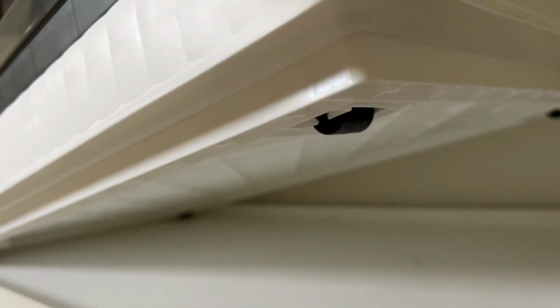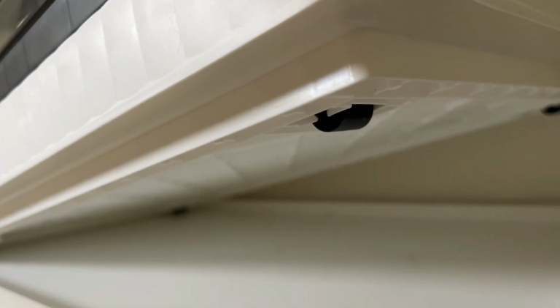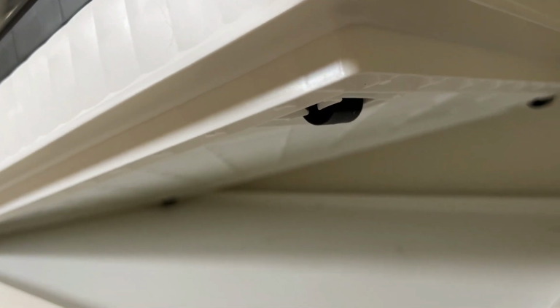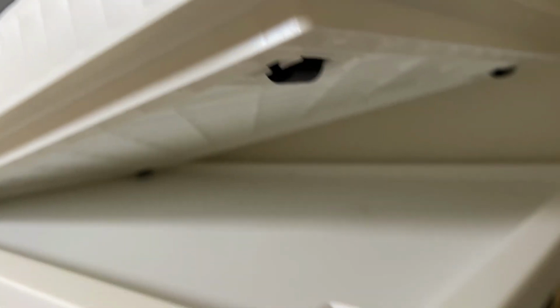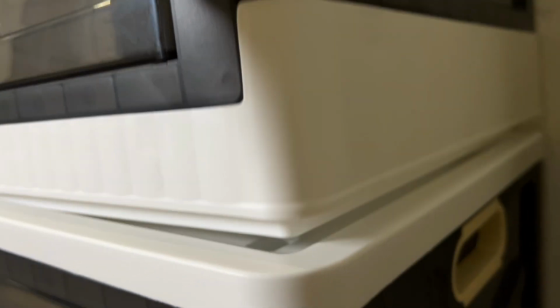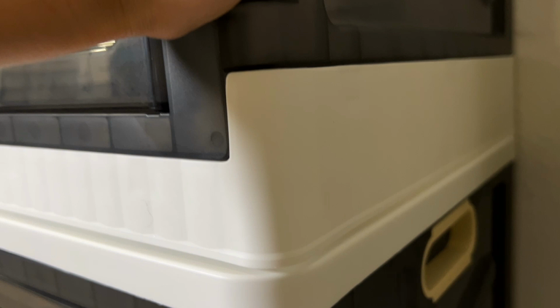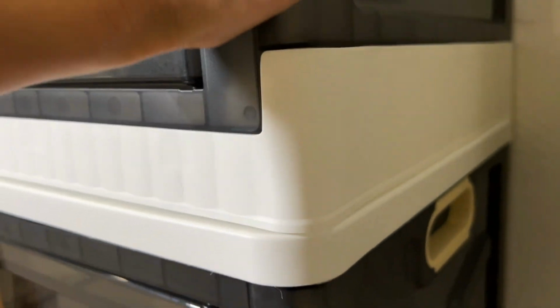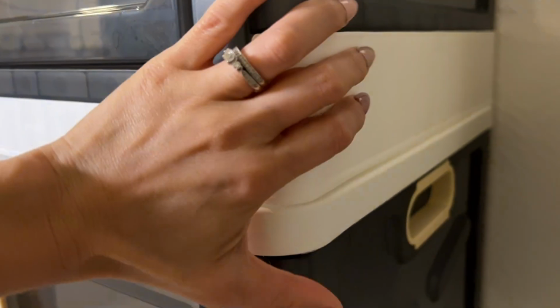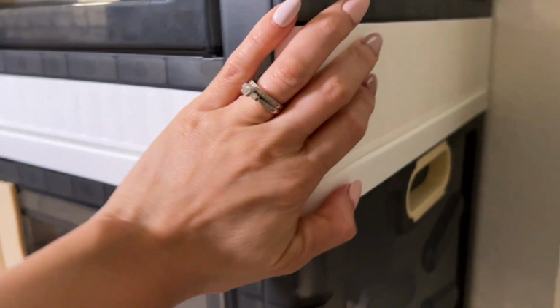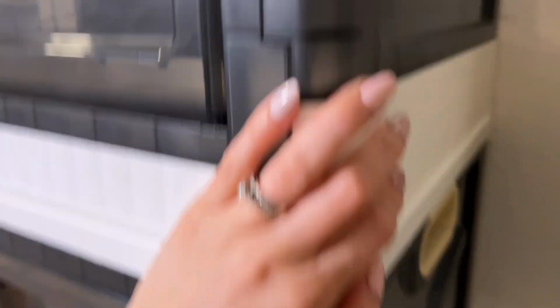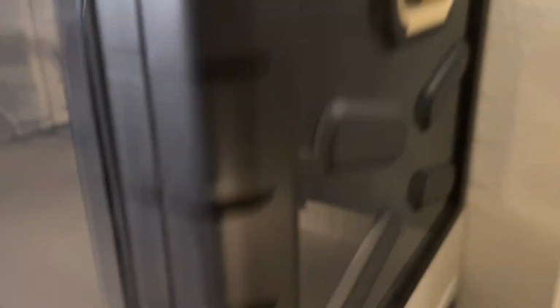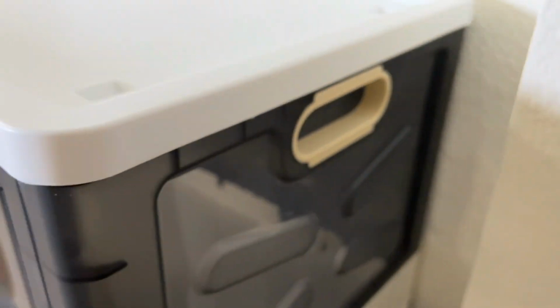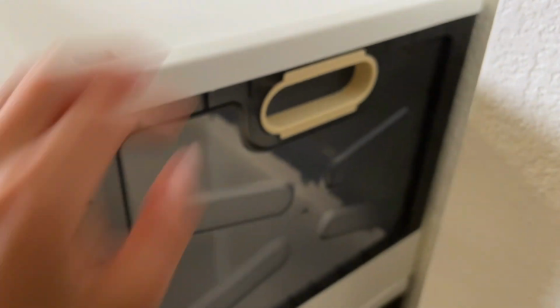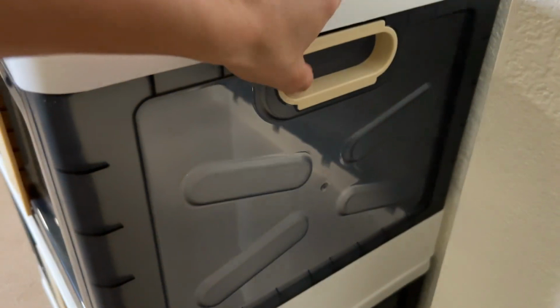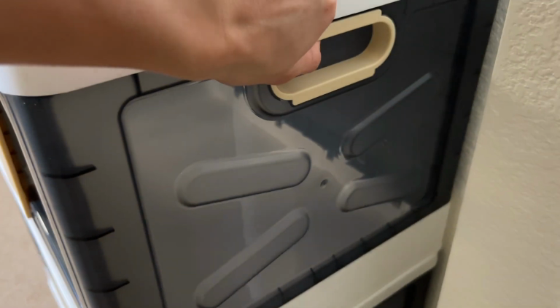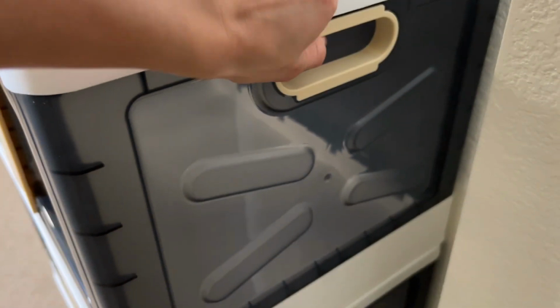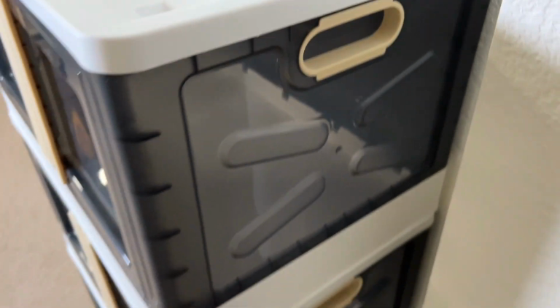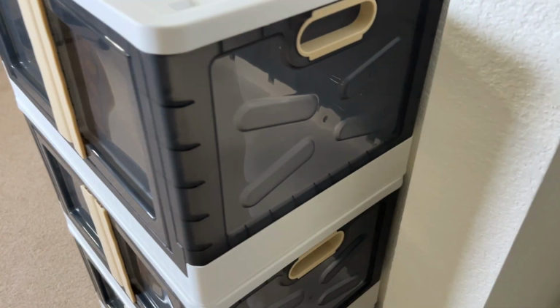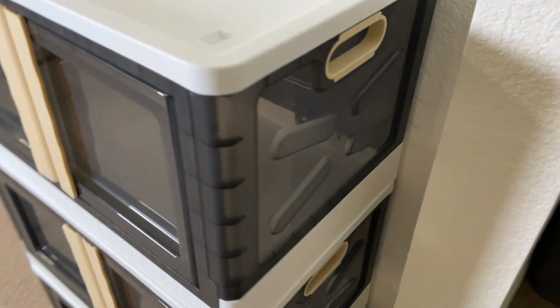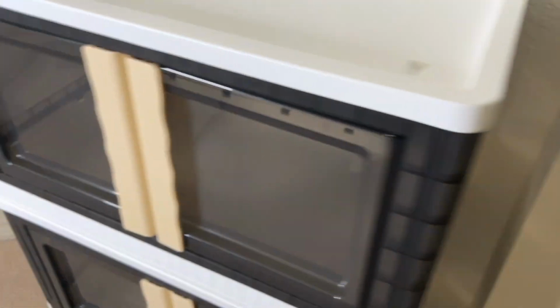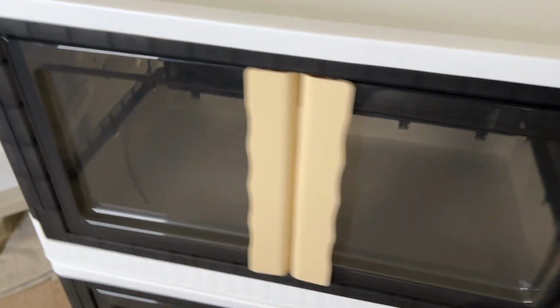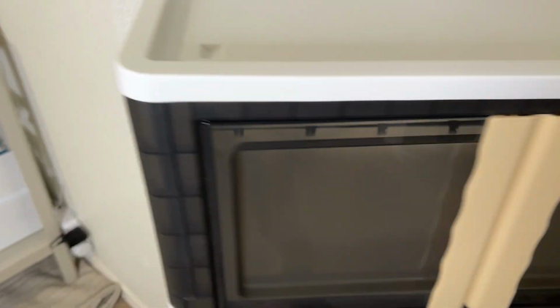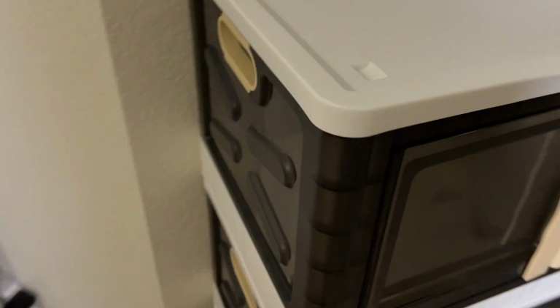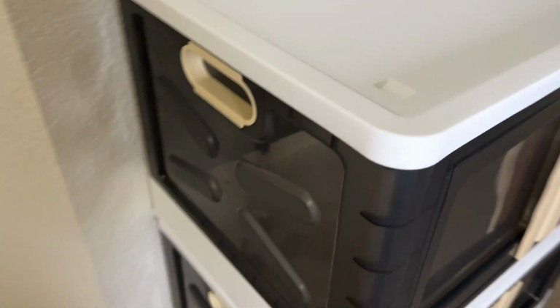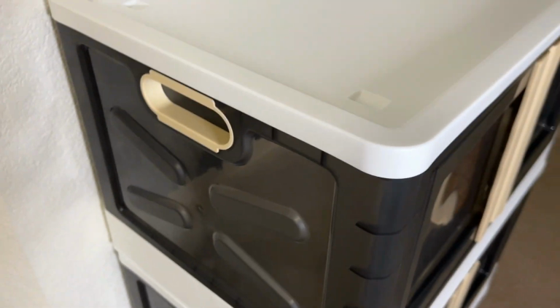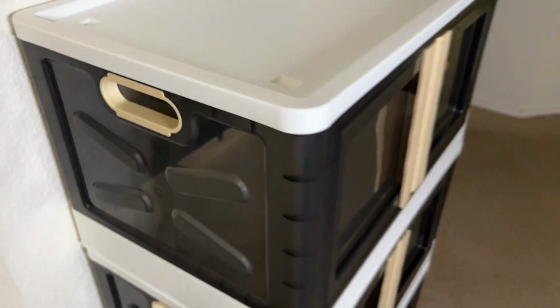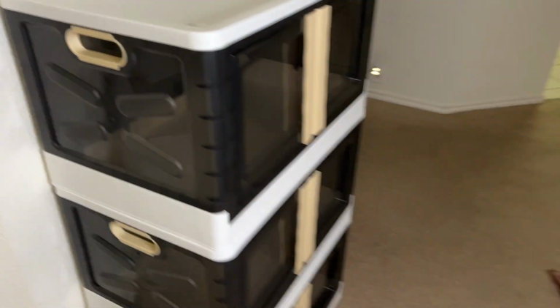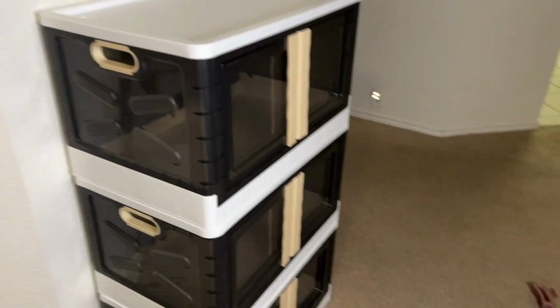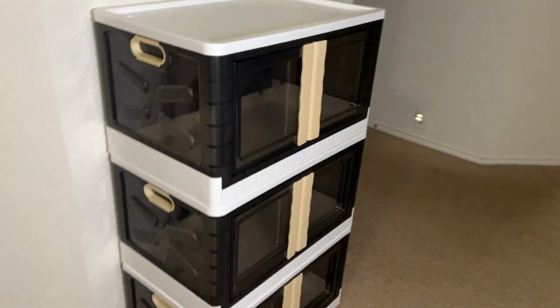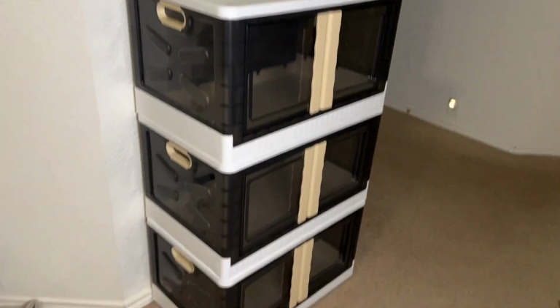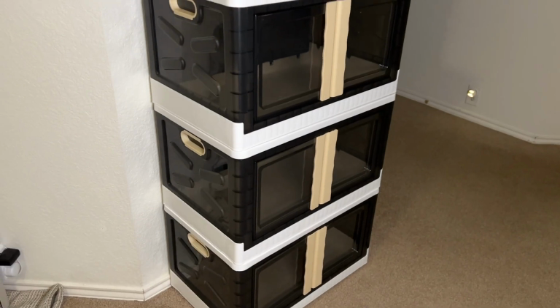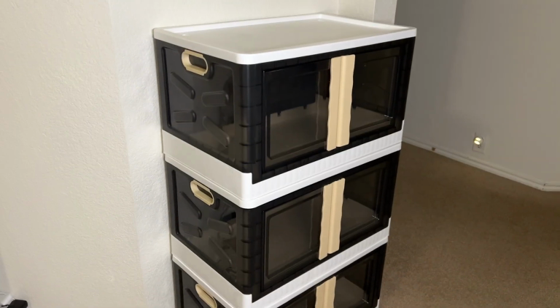You can see the wheel at the bottom — they all have that, which is really nice if you want to move them around. And here's the sides: they have this nice little handle here so you can easily pick them up if you want to move them around. These are really awesome bins and you won't be disappointed.